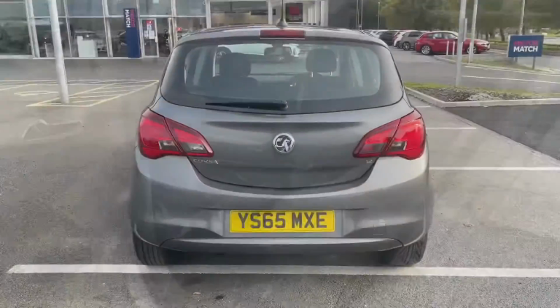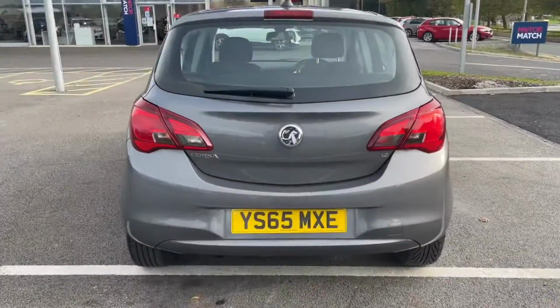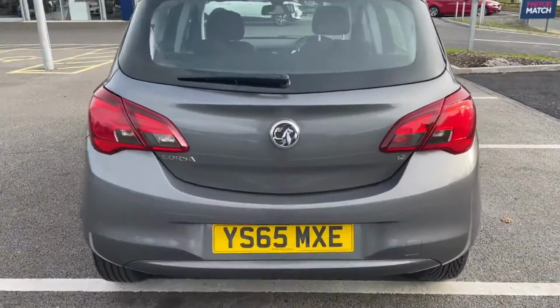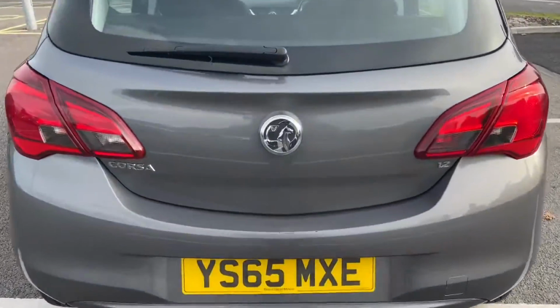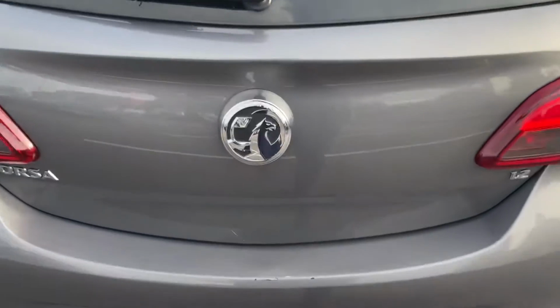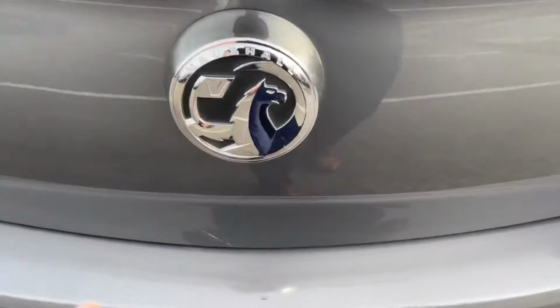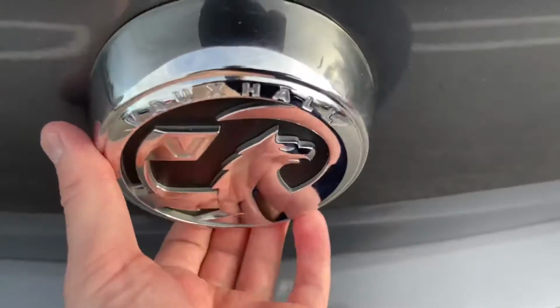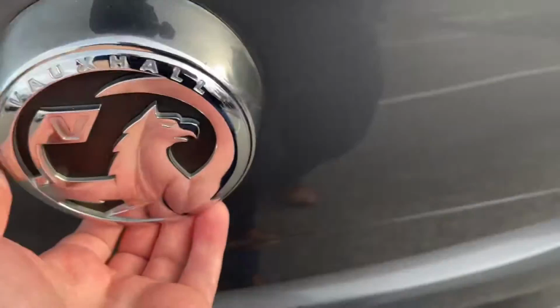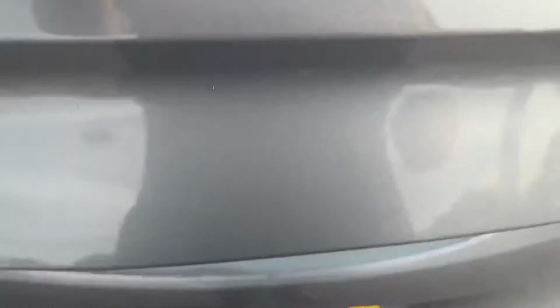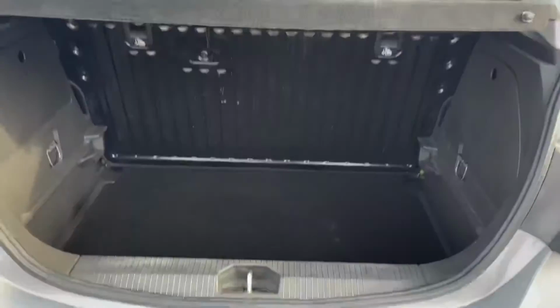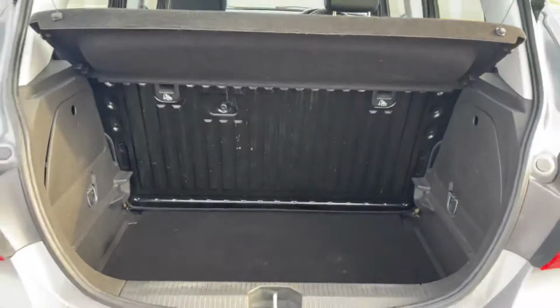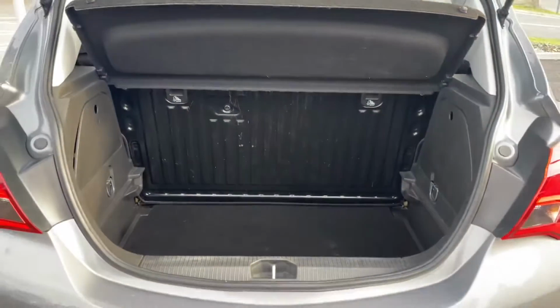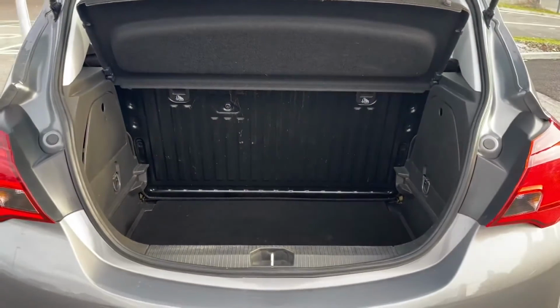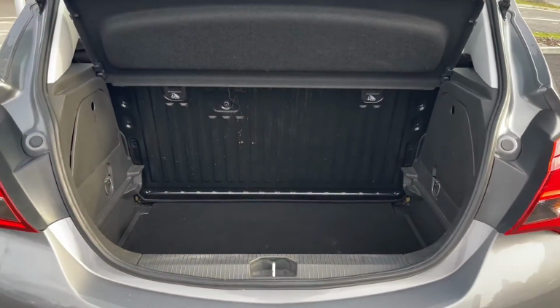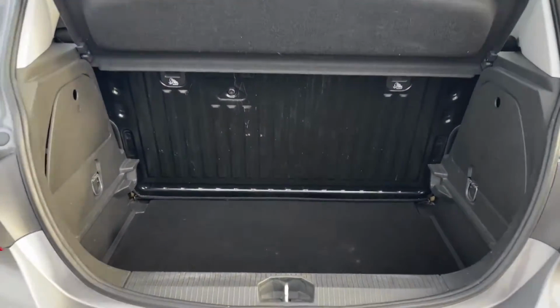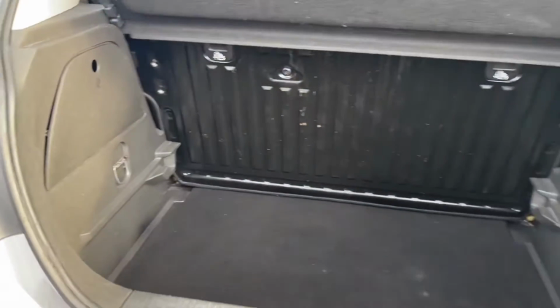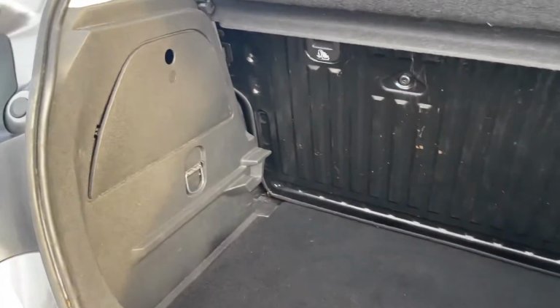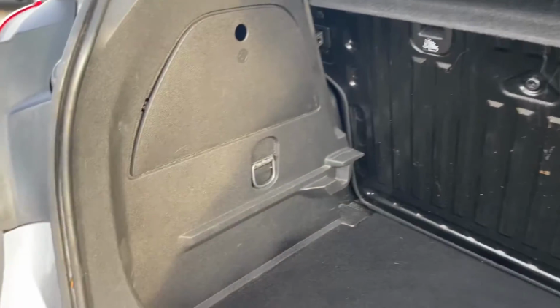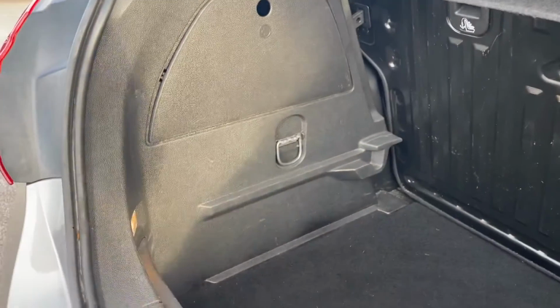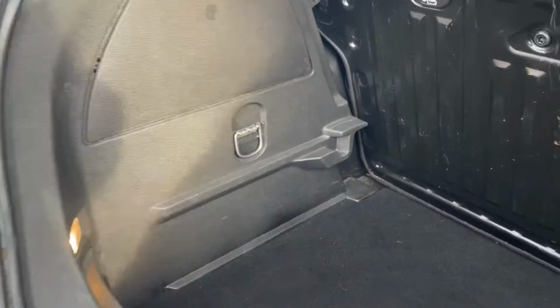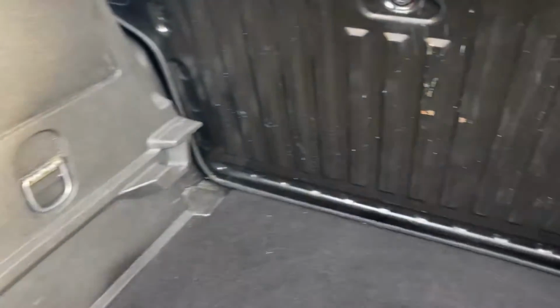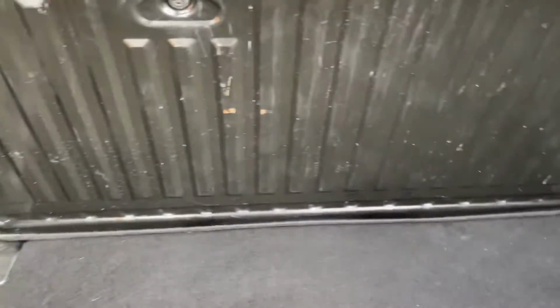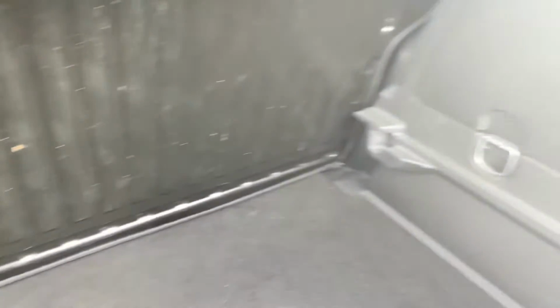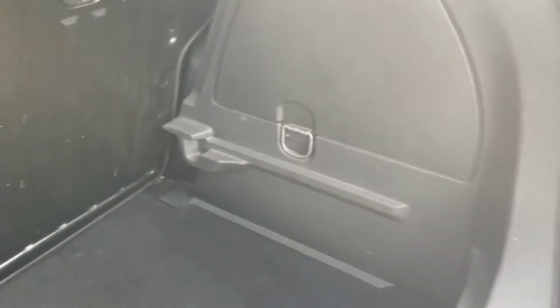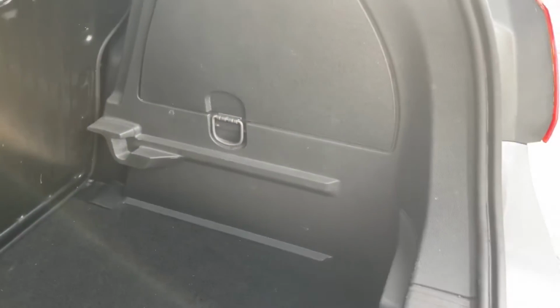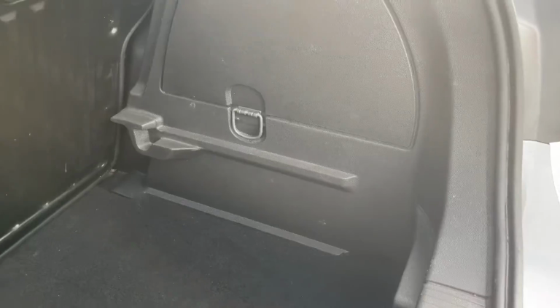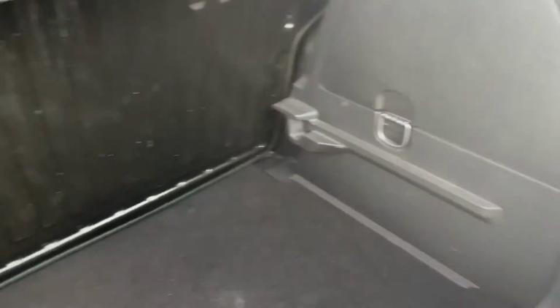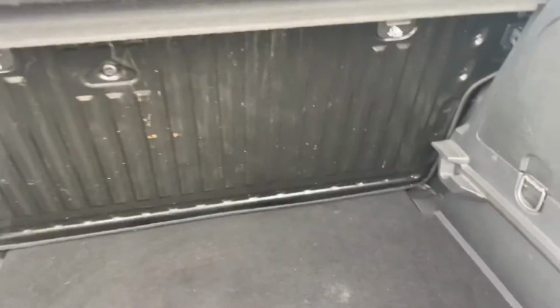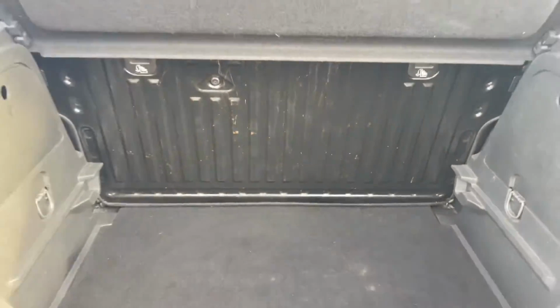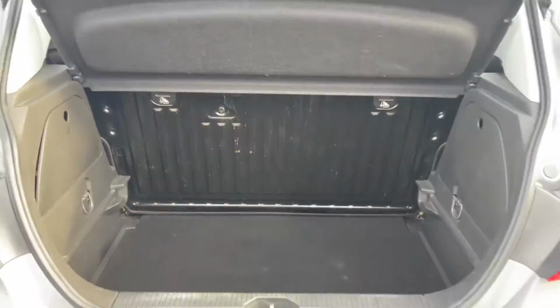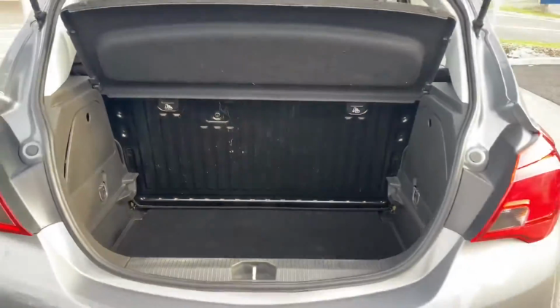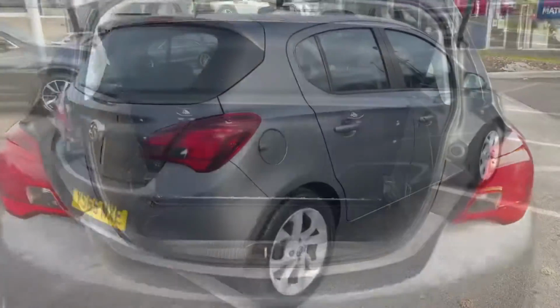Moving around to the rear now, we'll pop open the boot. The little button is just under the Vauxhall badge there. You can see we've got plenty of space in here, and it's quite a deep boot as well, which means you can fit taller items in there like suitcases, but it'd be great just for your weekly shop as well.